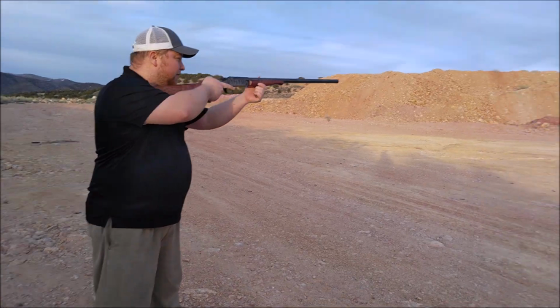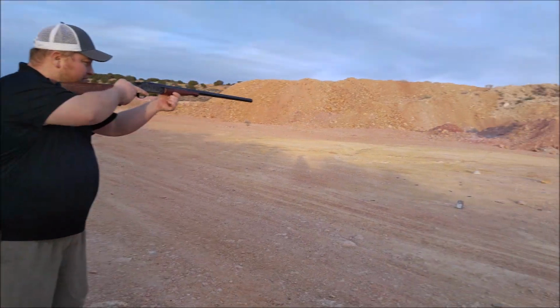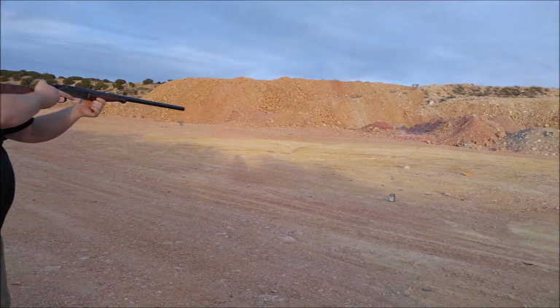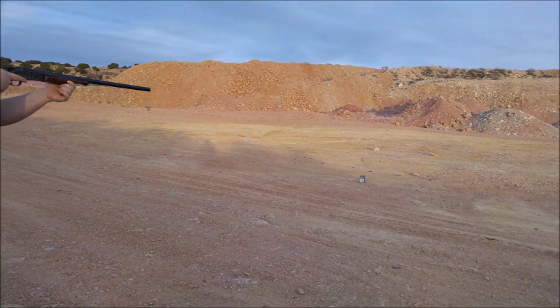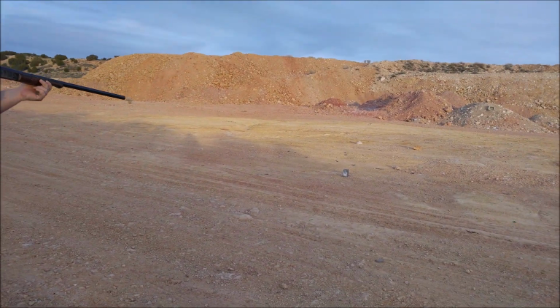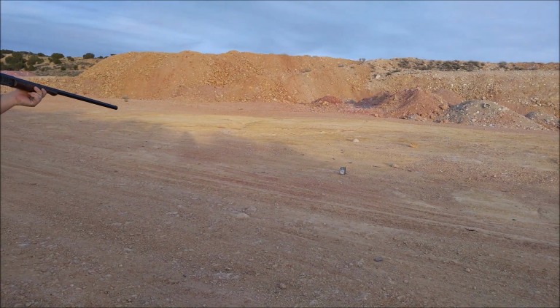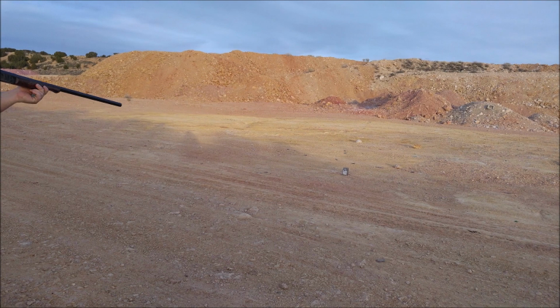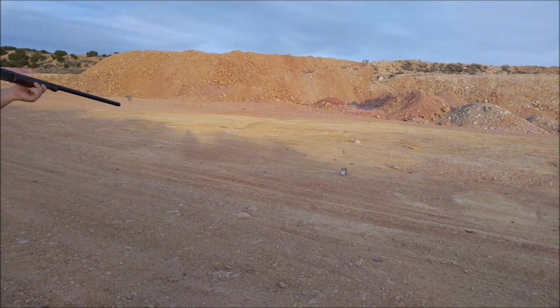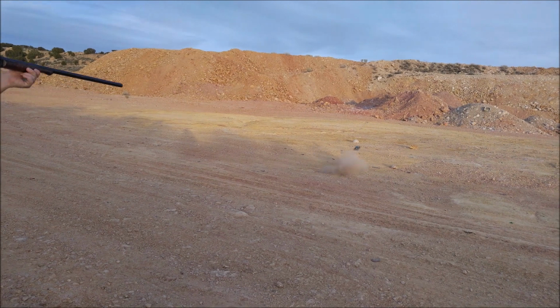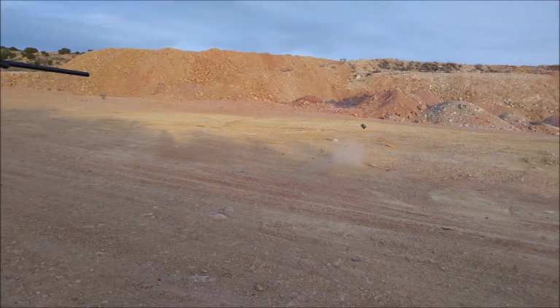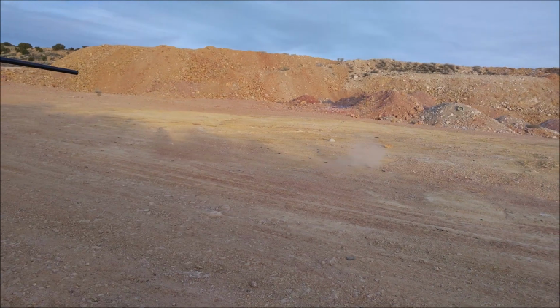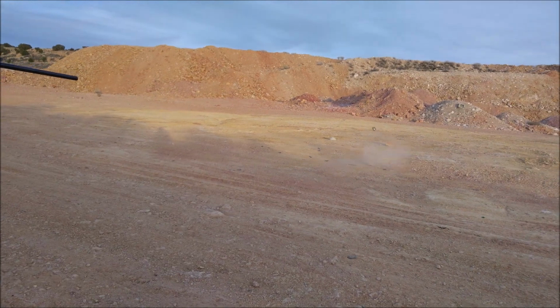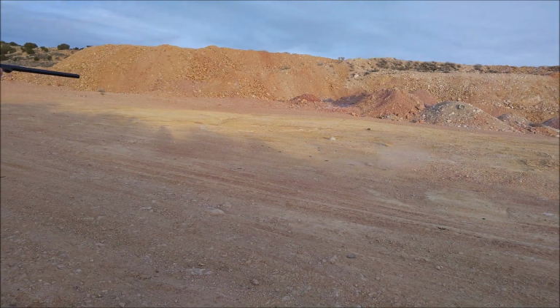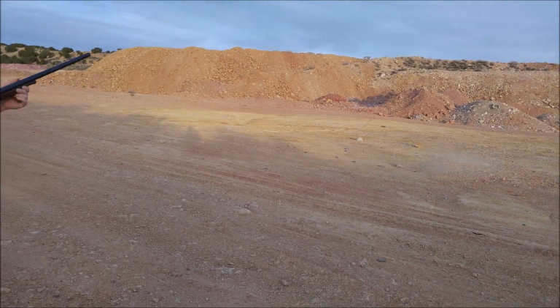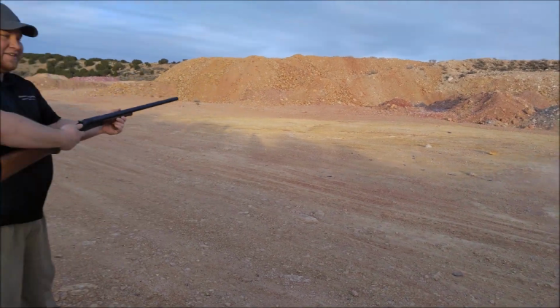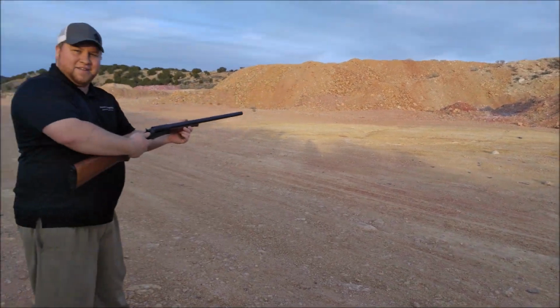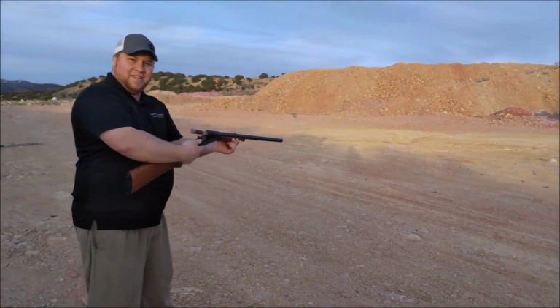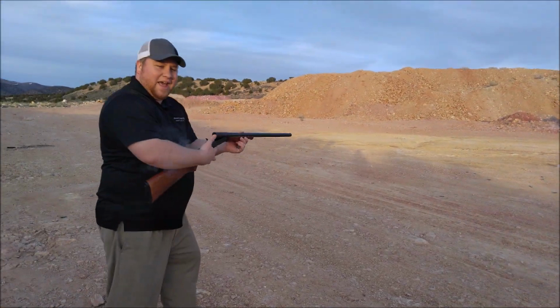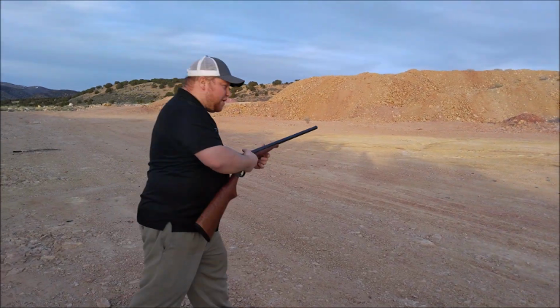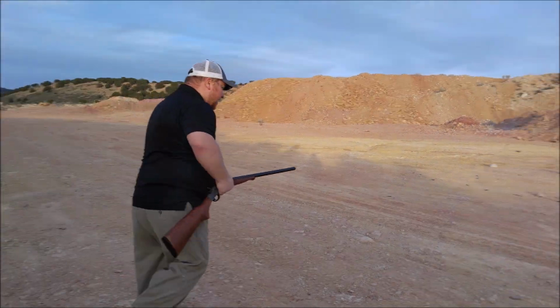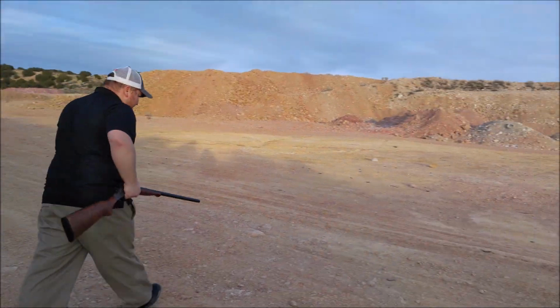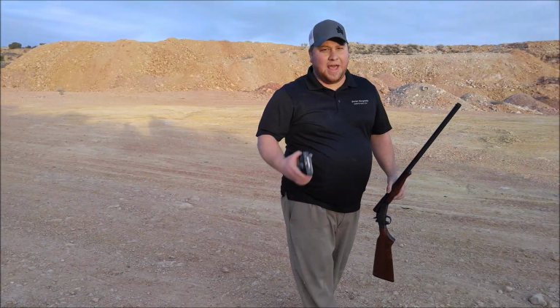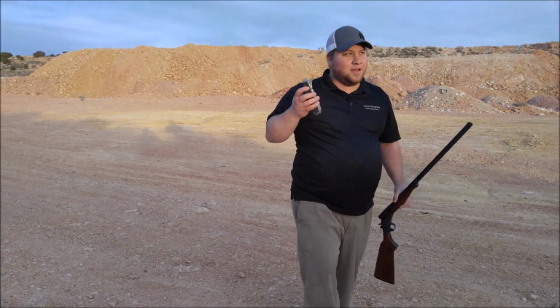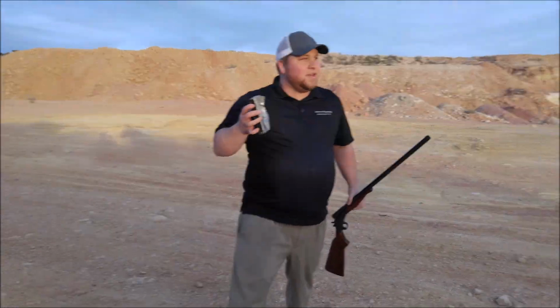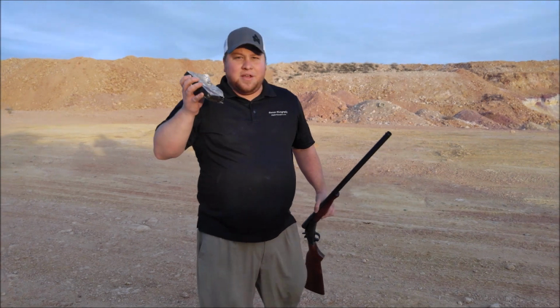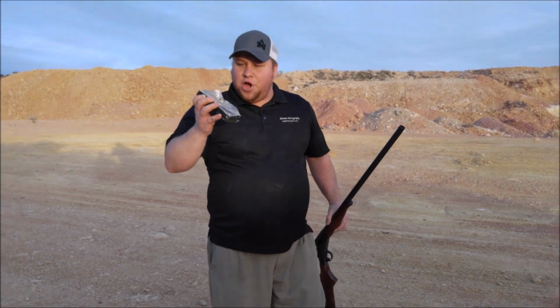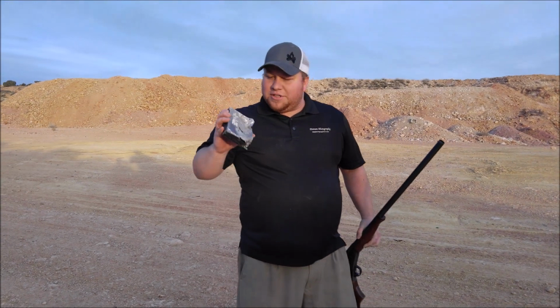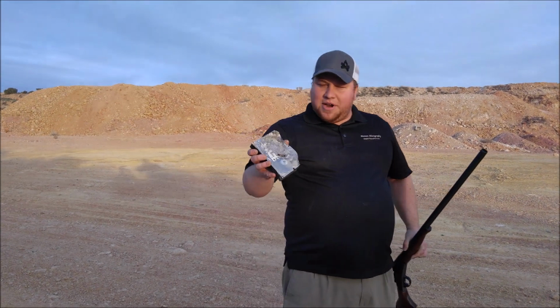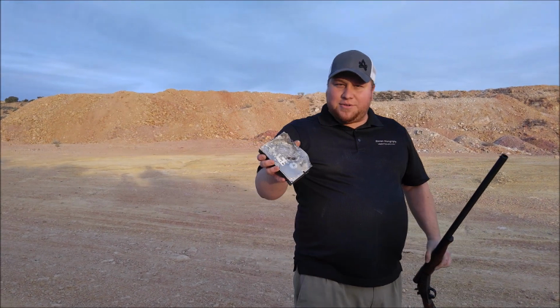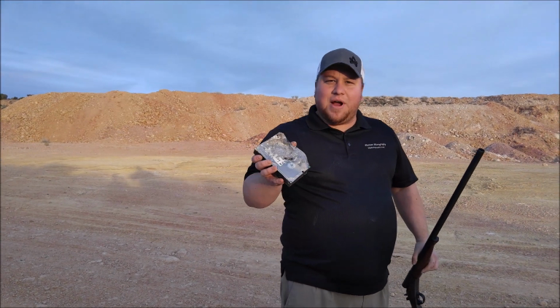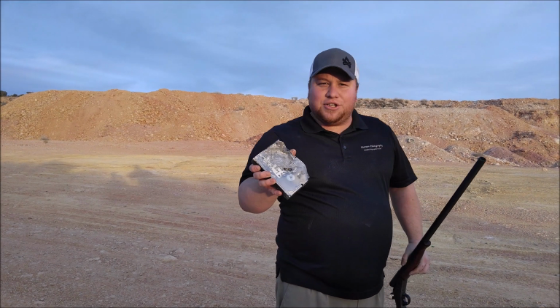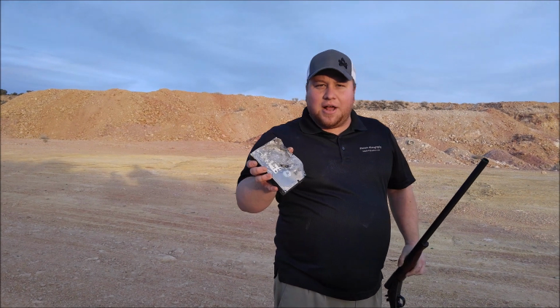So here's the first shot. This is what it does with the regular shot.